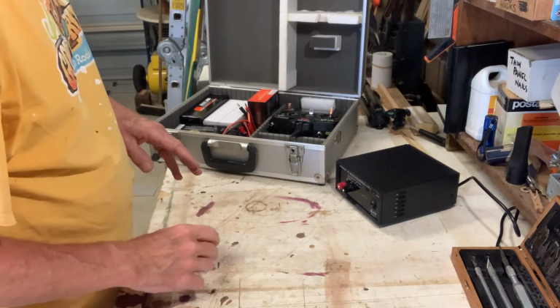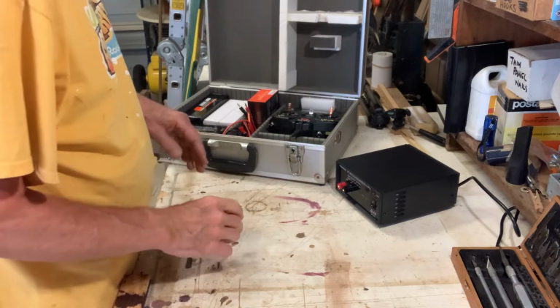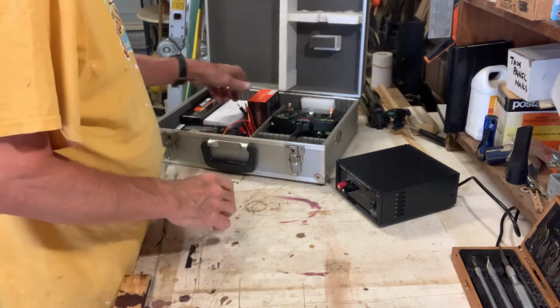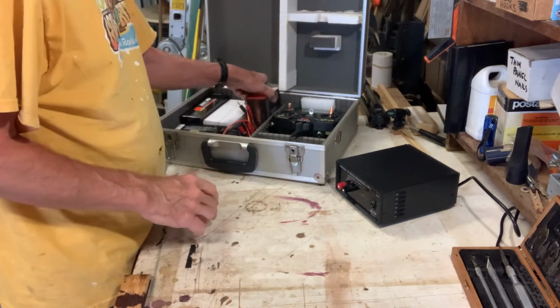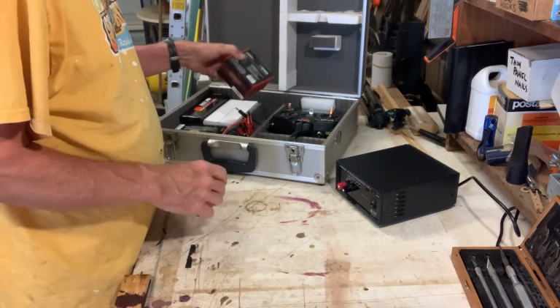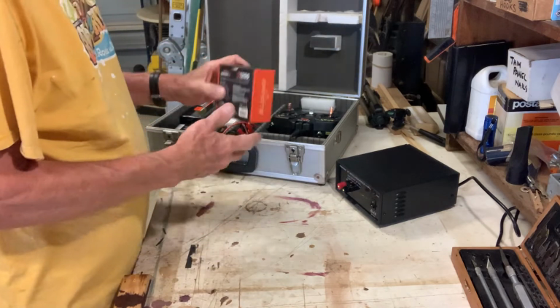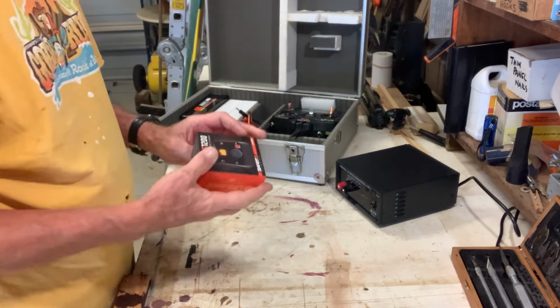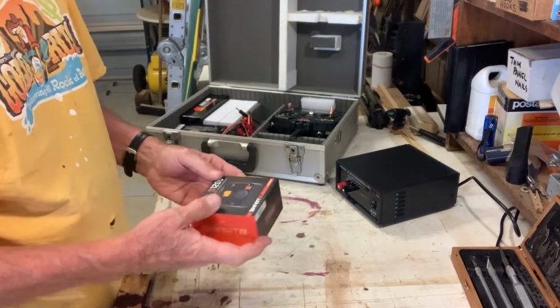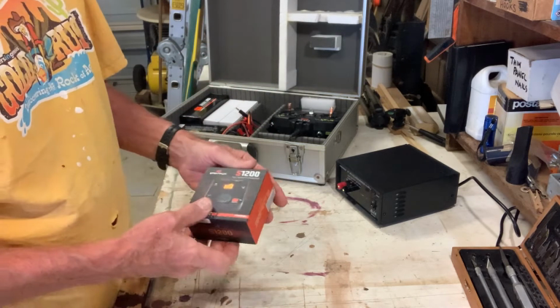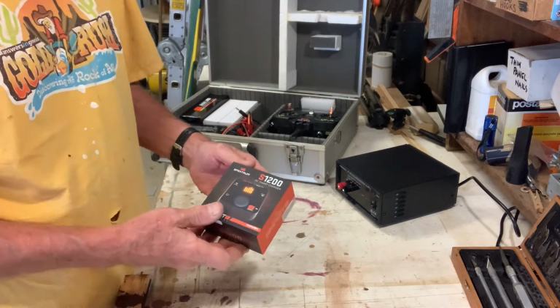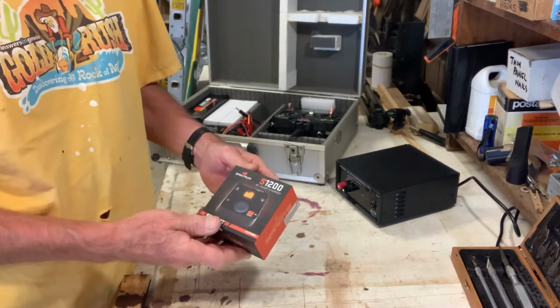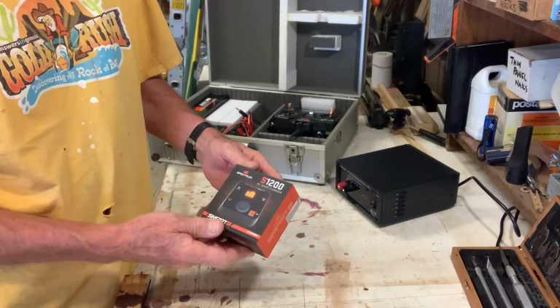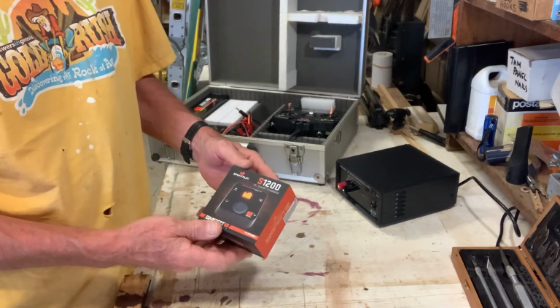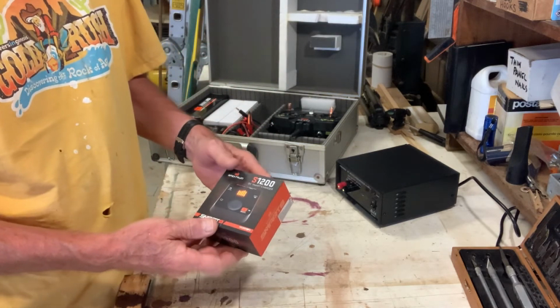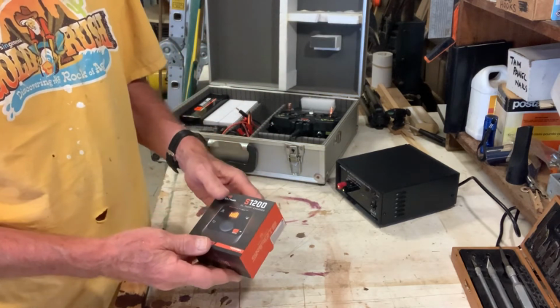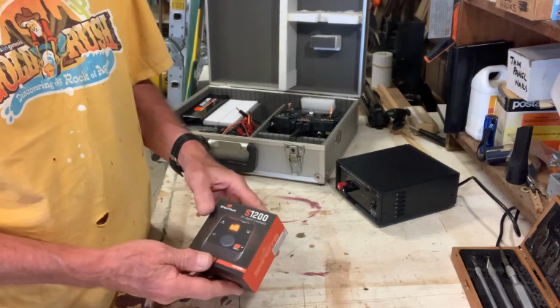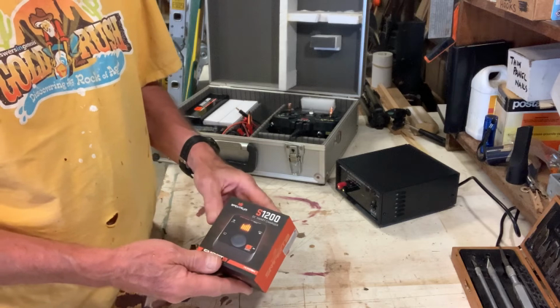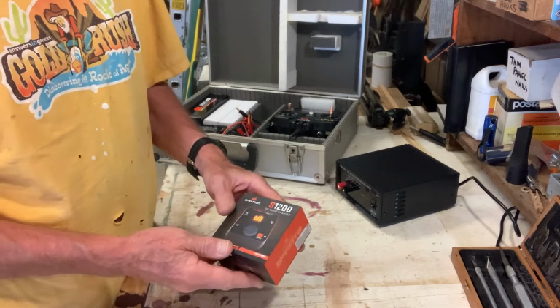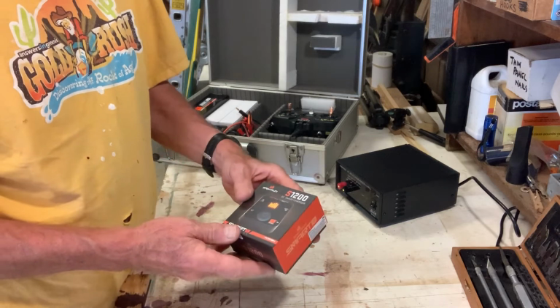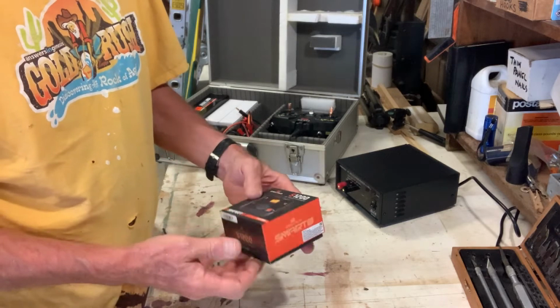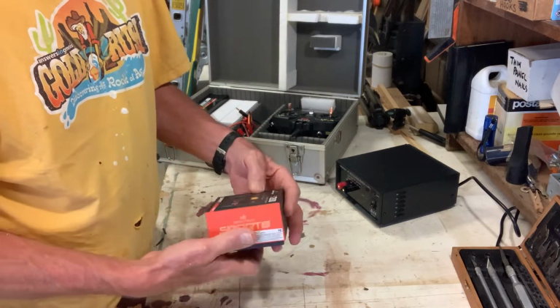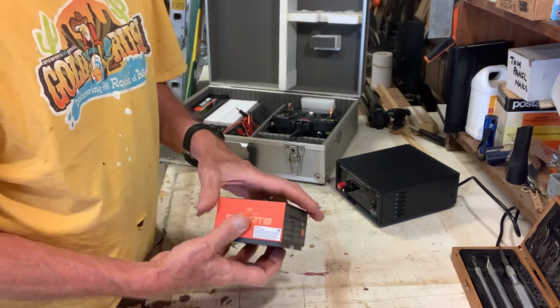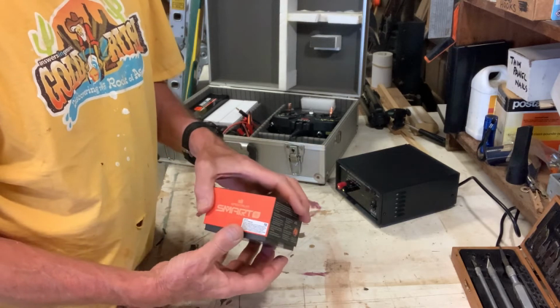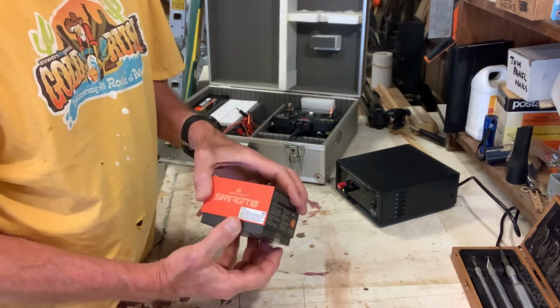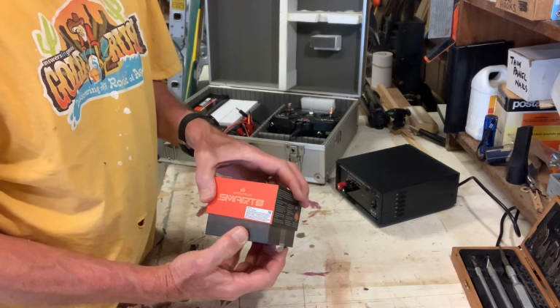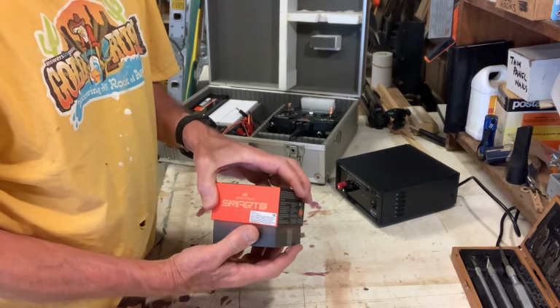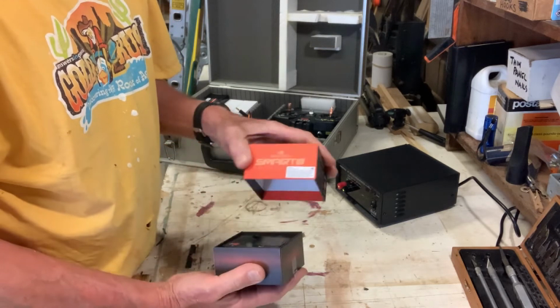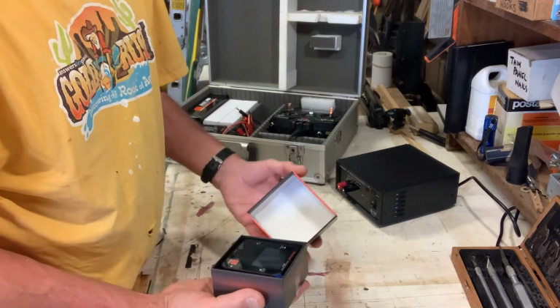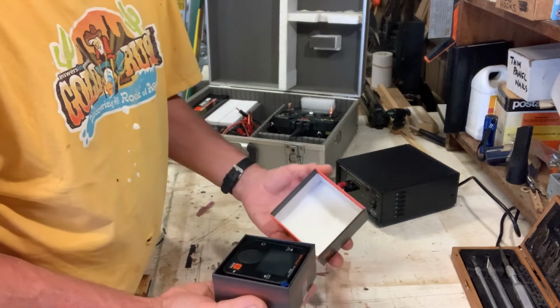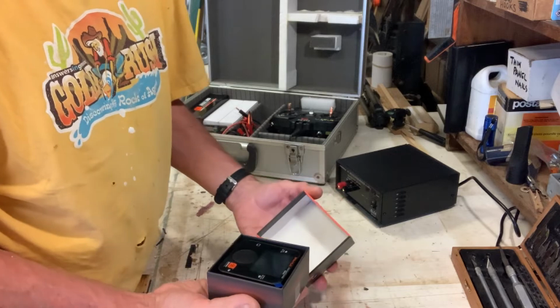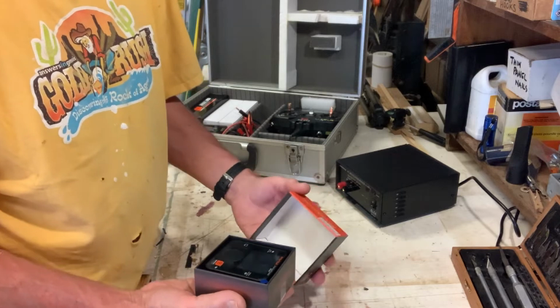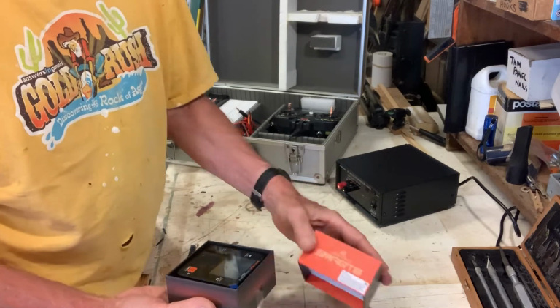I've decided to use the S1200 Spektrum DC smart charger. This allows me to be able to charge at the field because we don't have normal line power there.